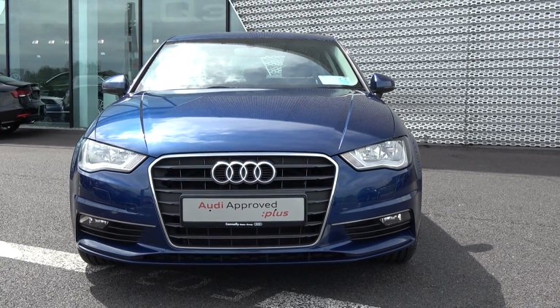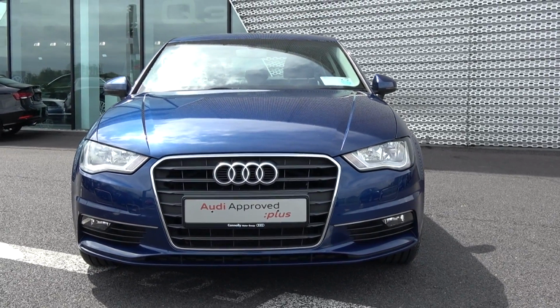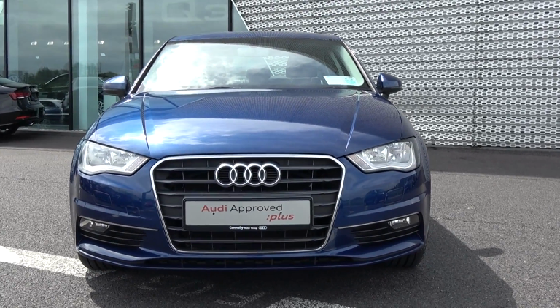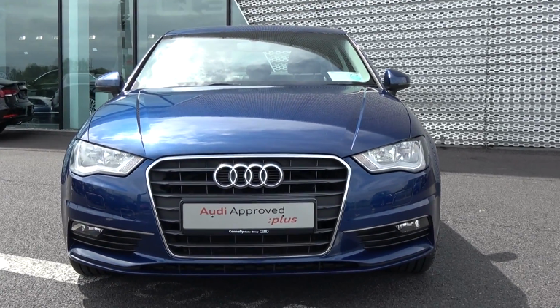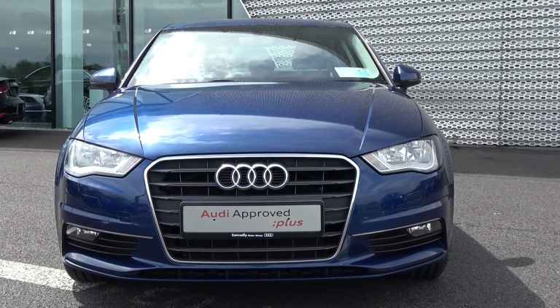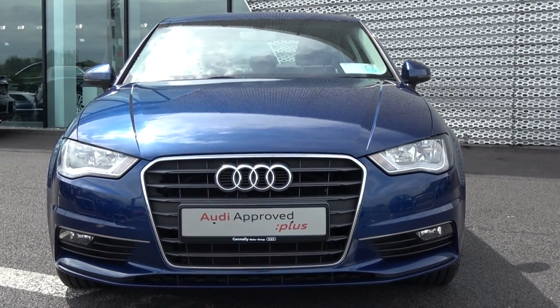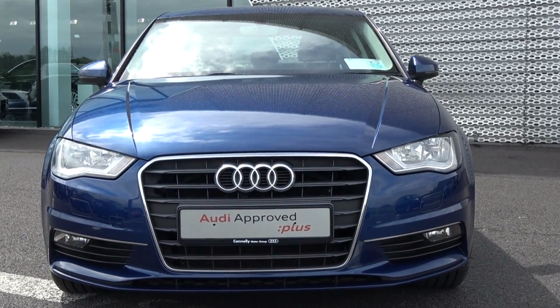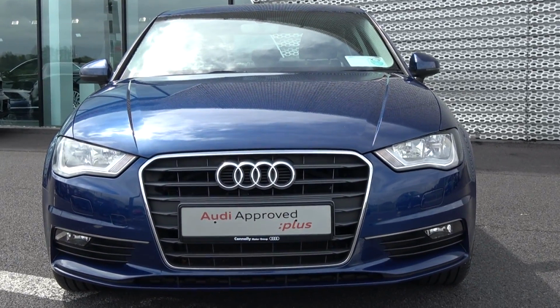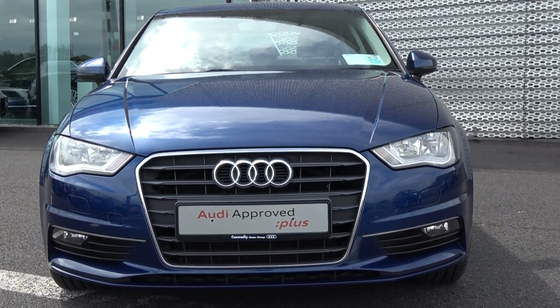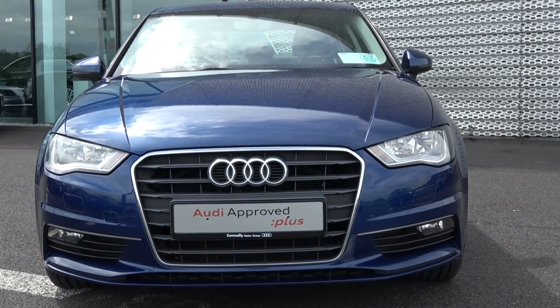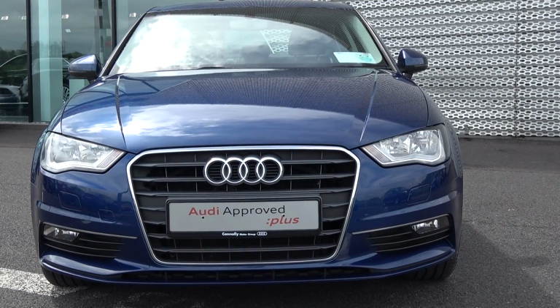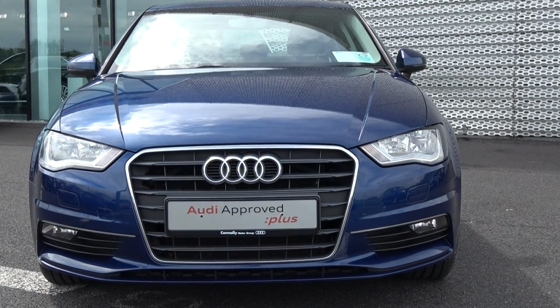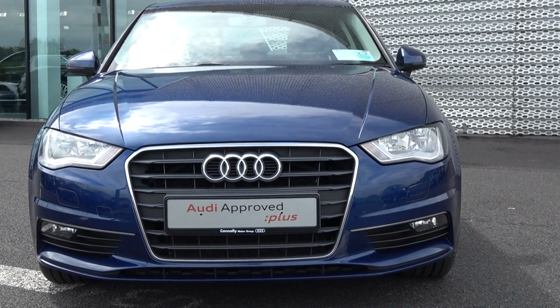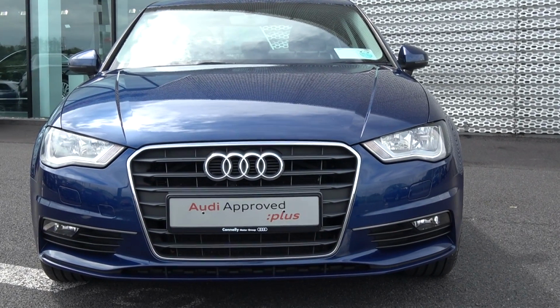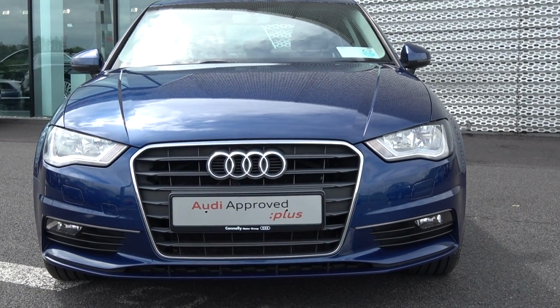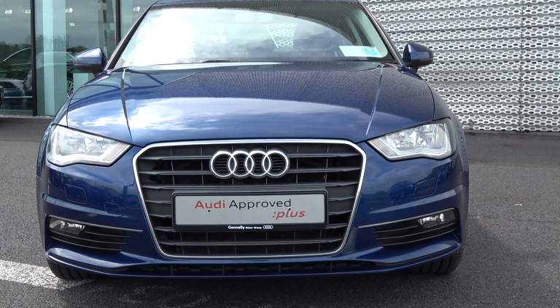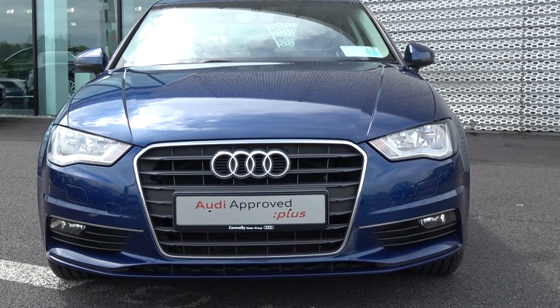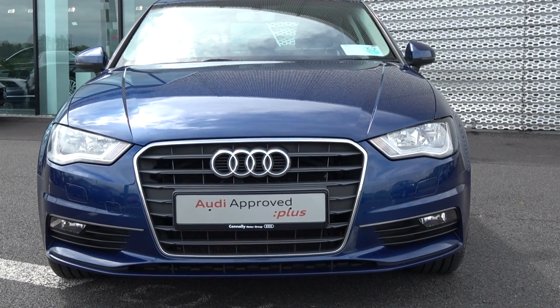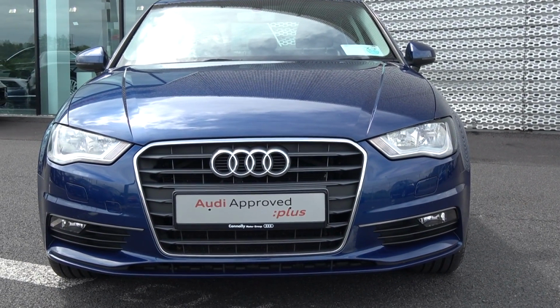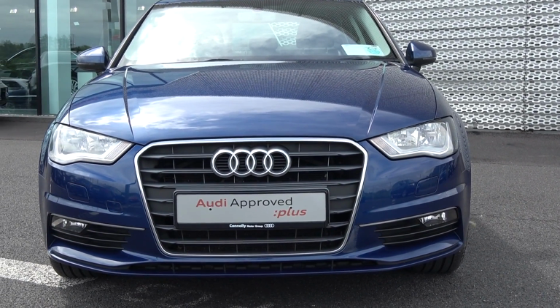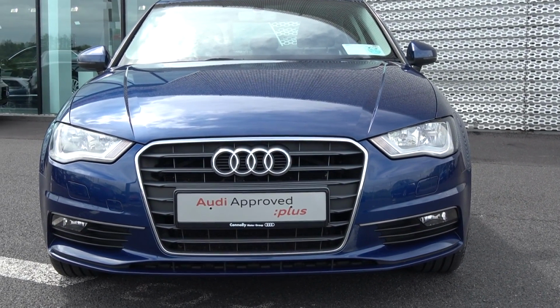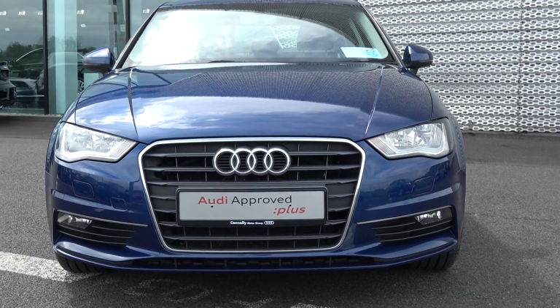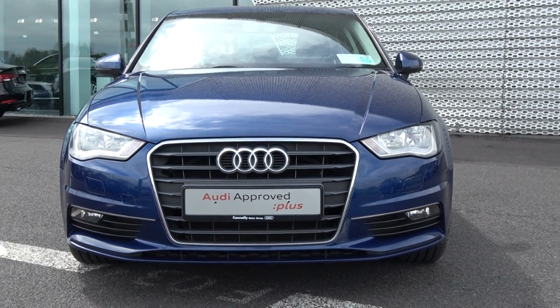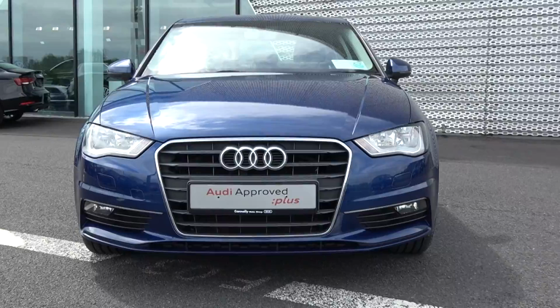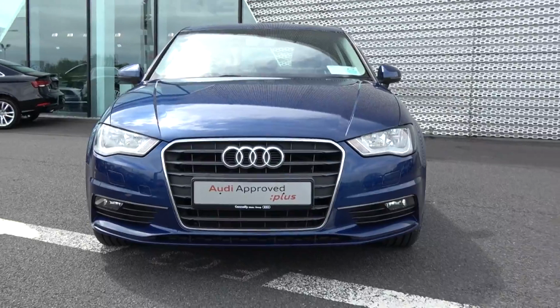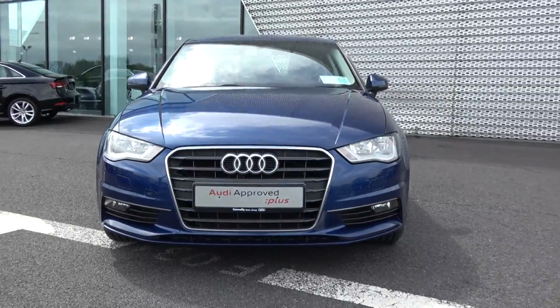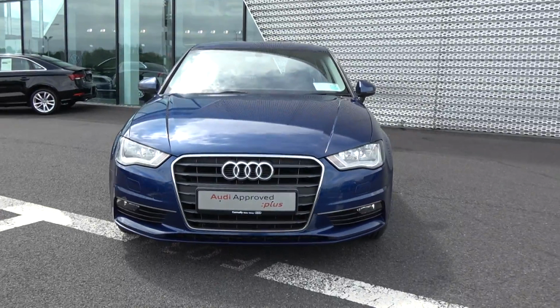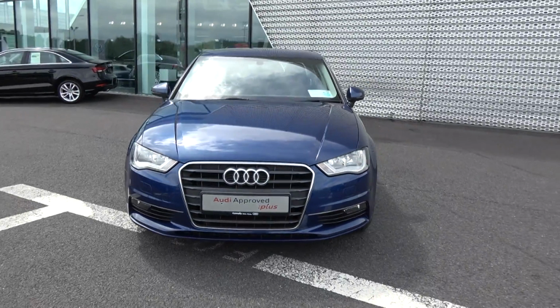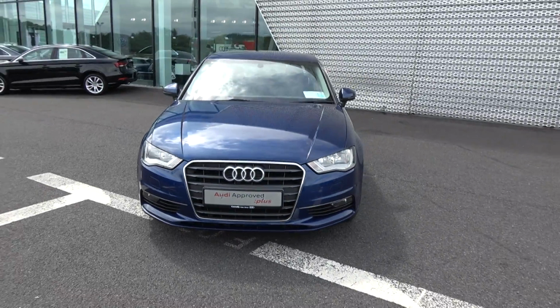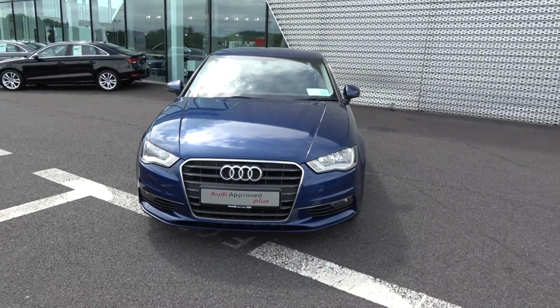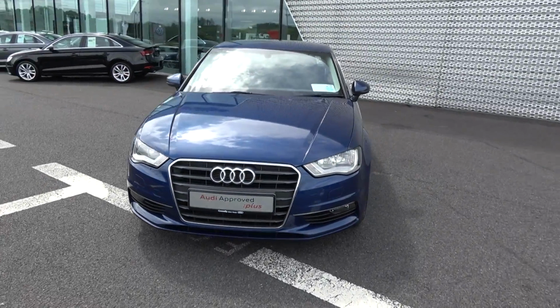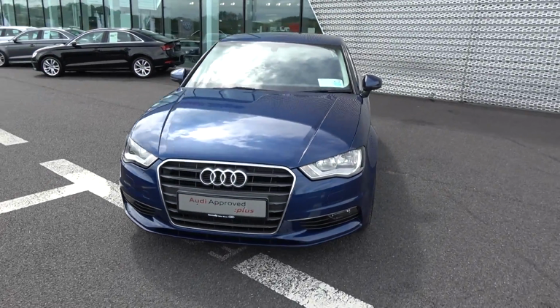This vehicle comes with a very comprehensive Audi Approved Plus warranty, simple finance options and is available for immediate delivery. Moving forward, you have your daytime running lights, front and rear fog lights for additional safety, and the single frame Audi signature grille.